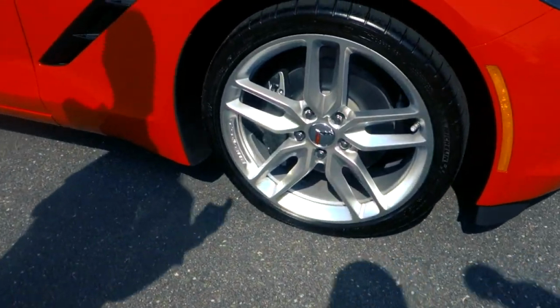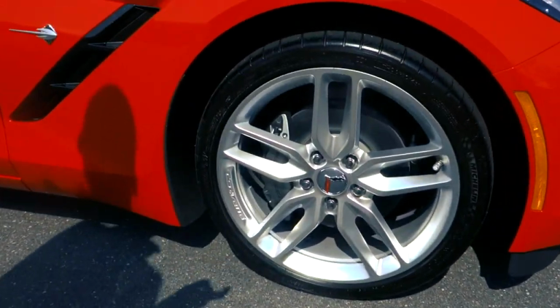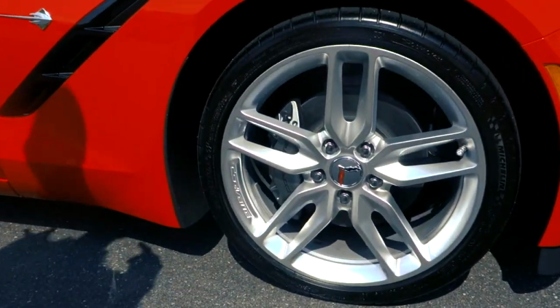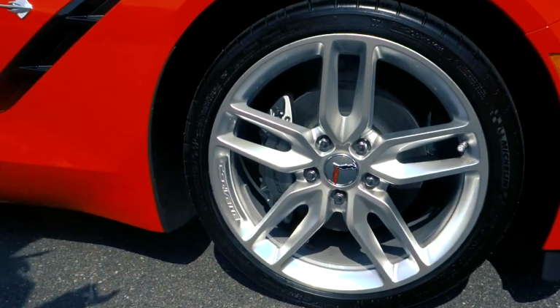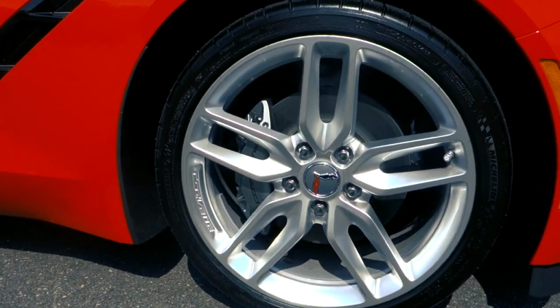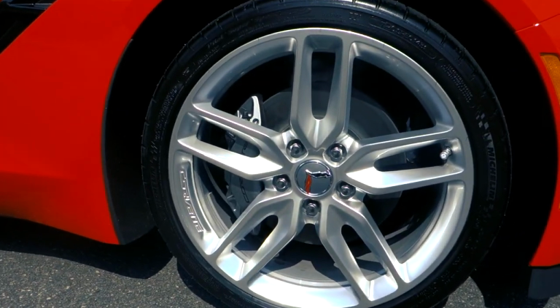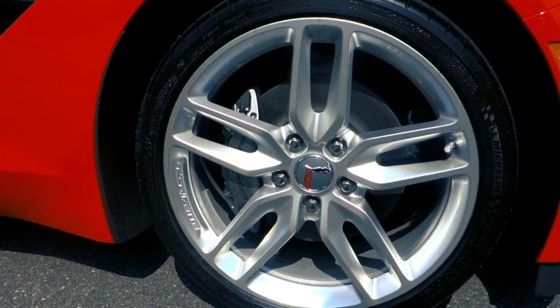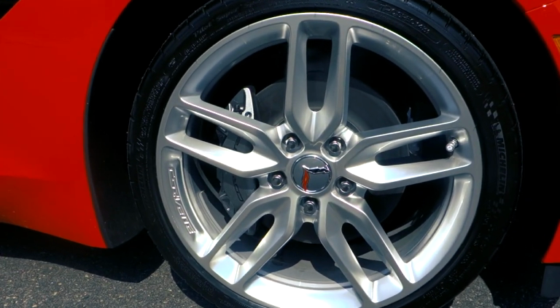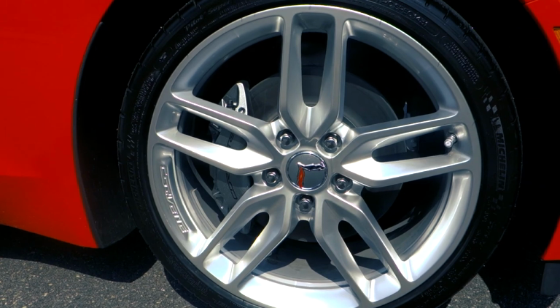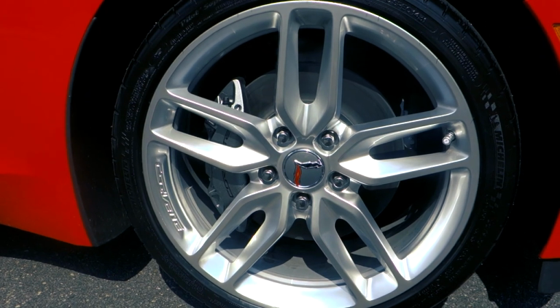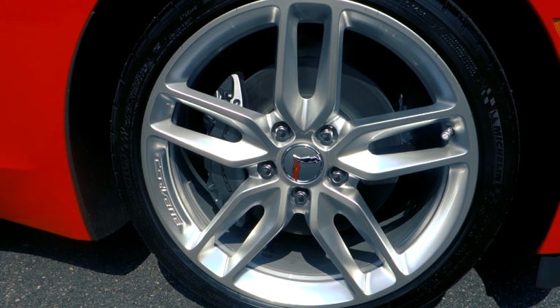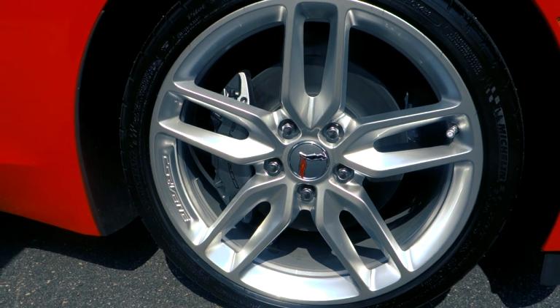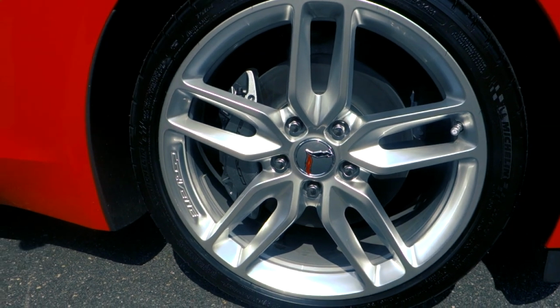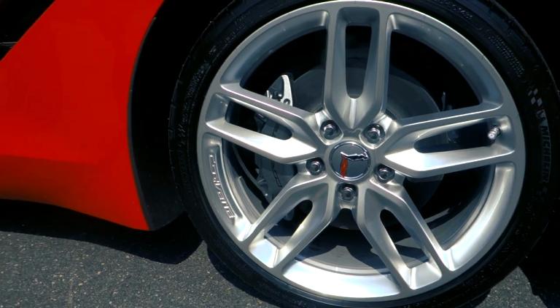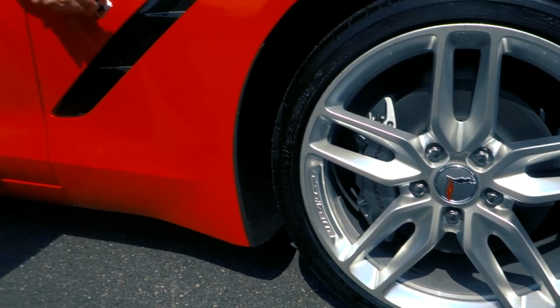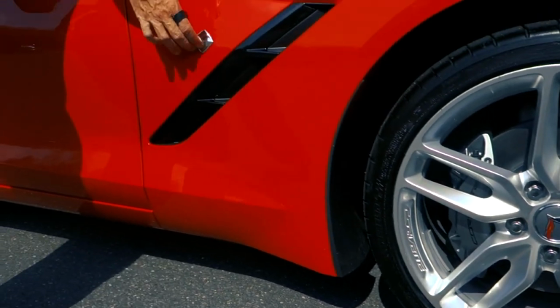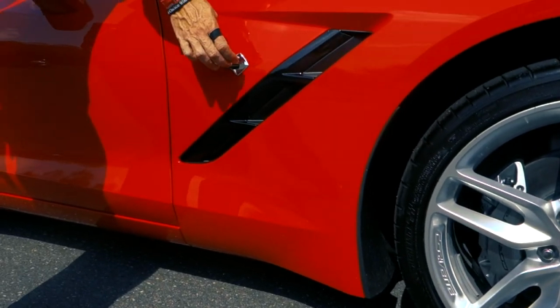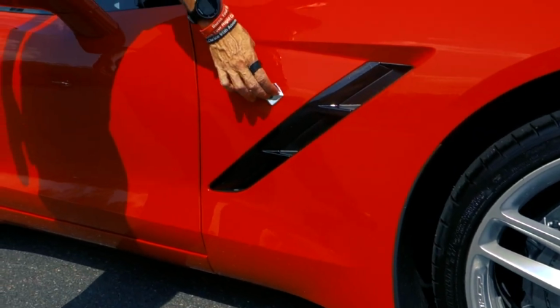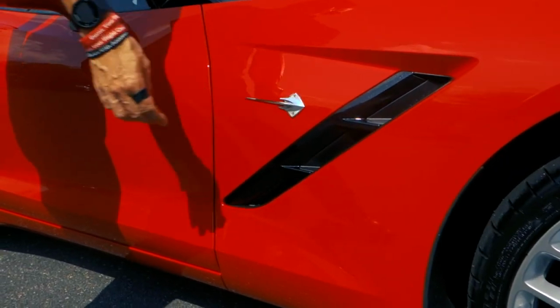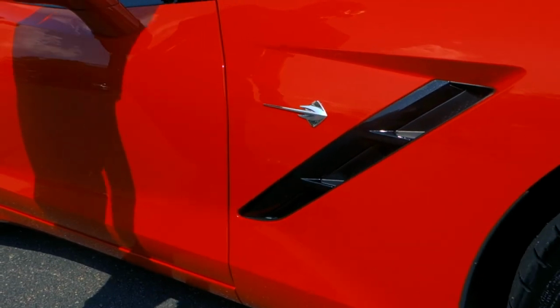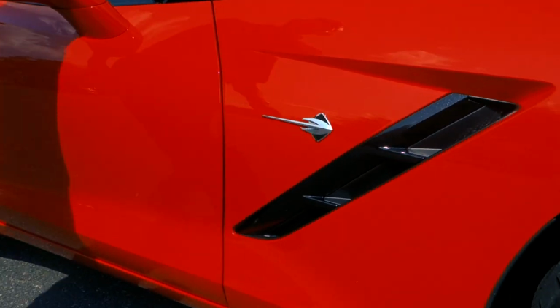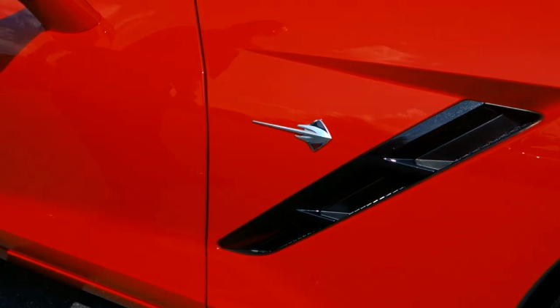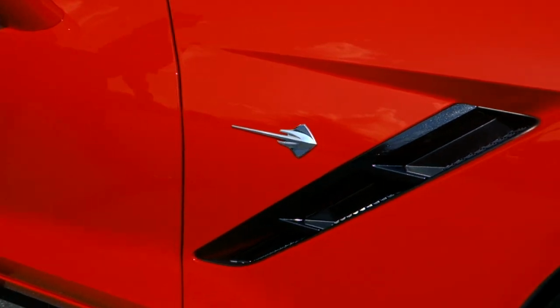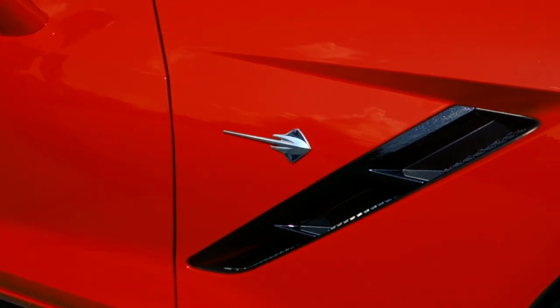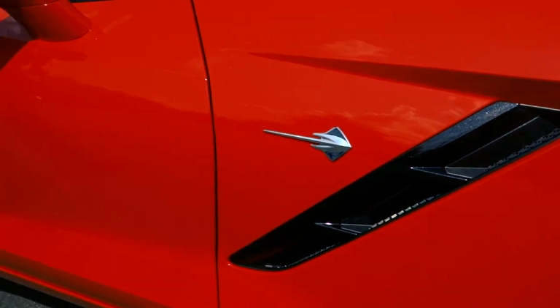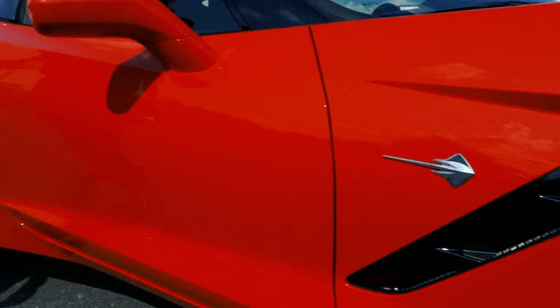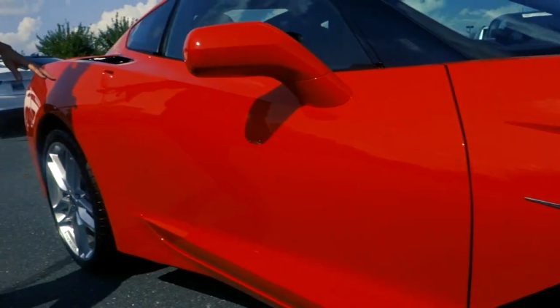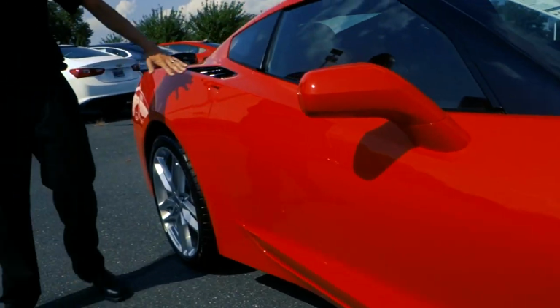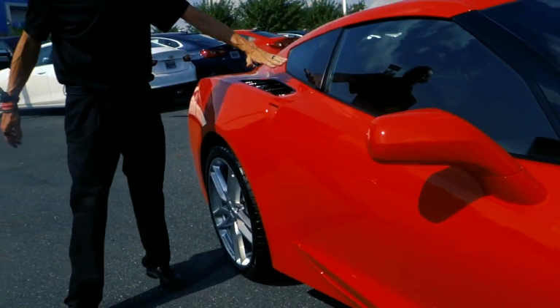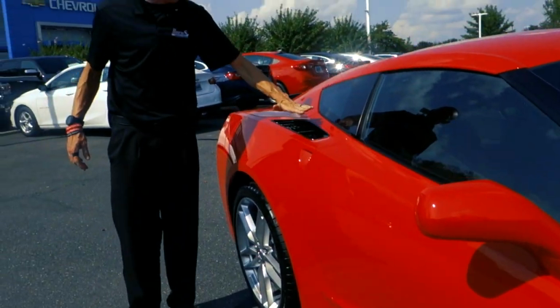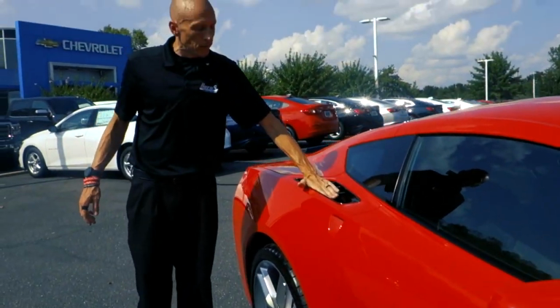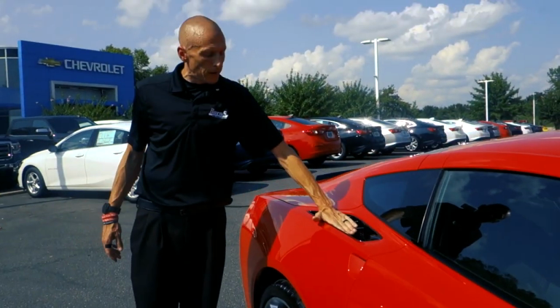Coming around to the side, you're going to find that these do have 19-inch wheels. The size of the wheels are different between the front and the back, so you will have to get separate tires. The Stingray badging logo is on the side of course.